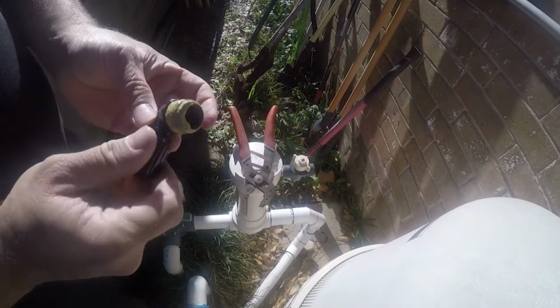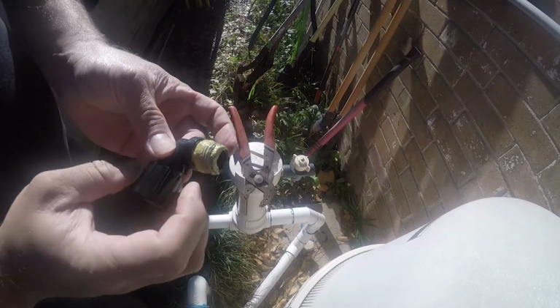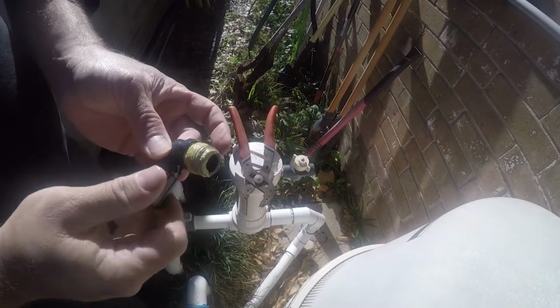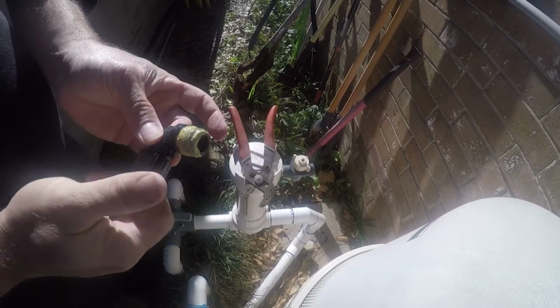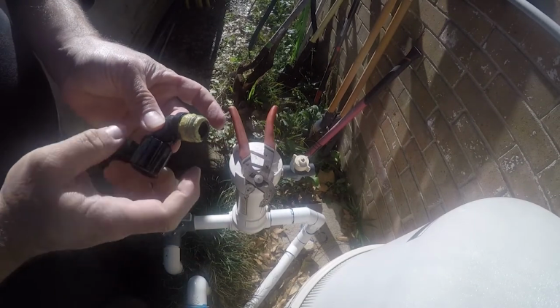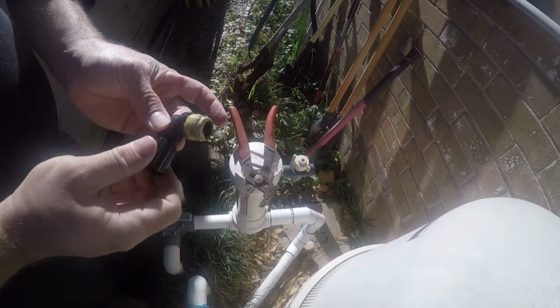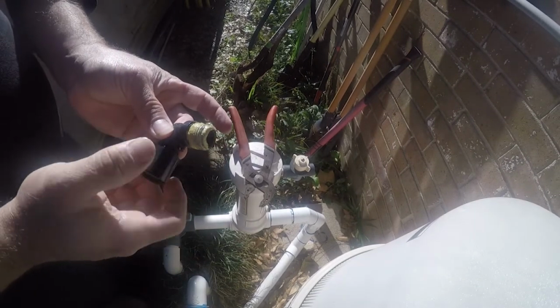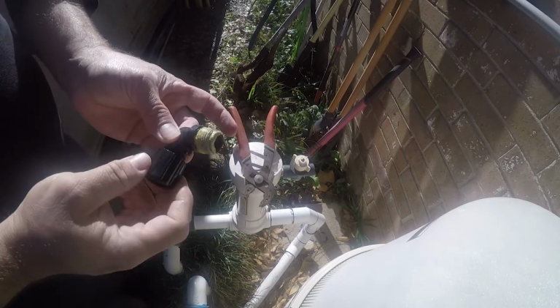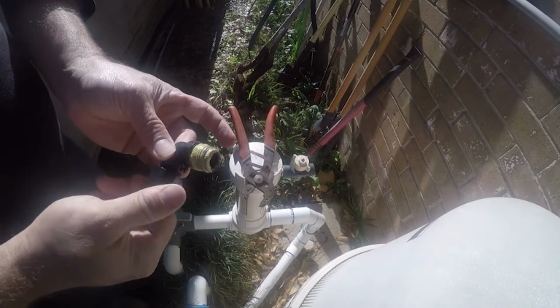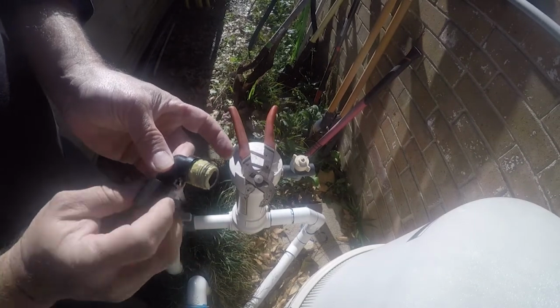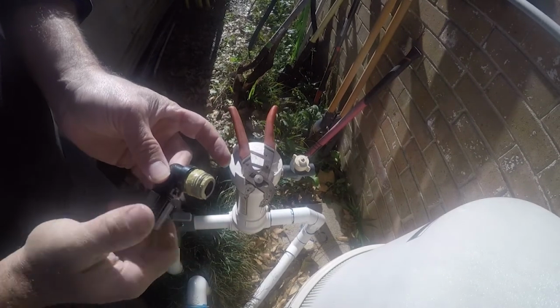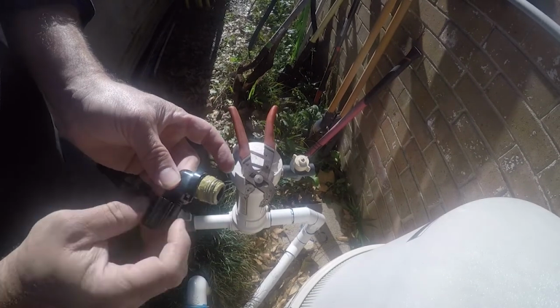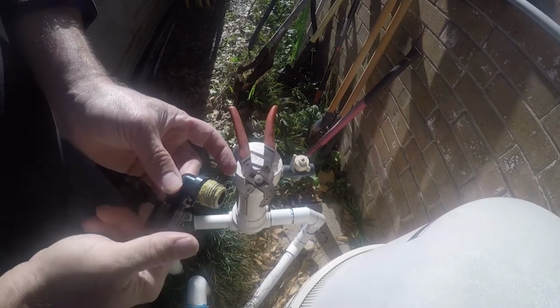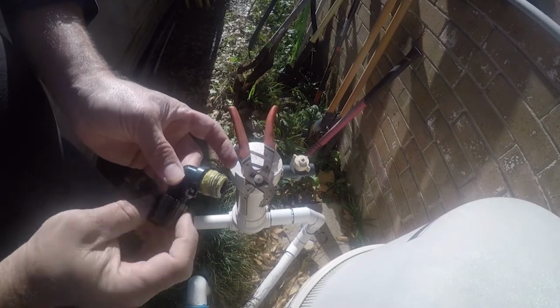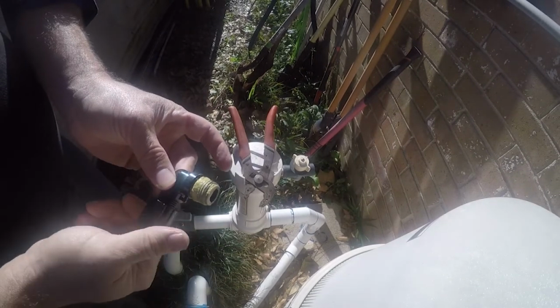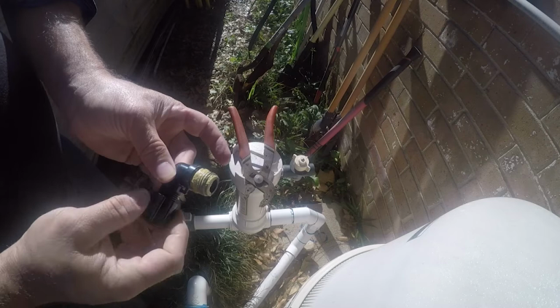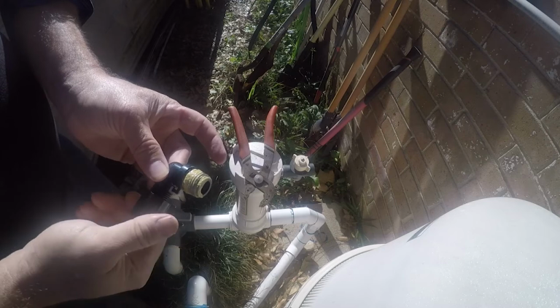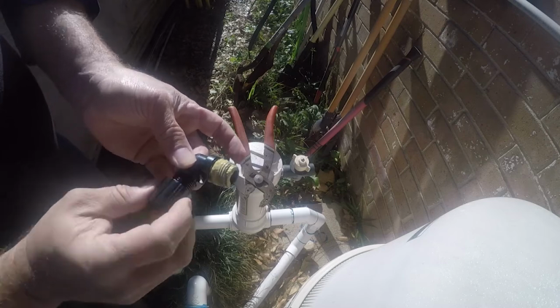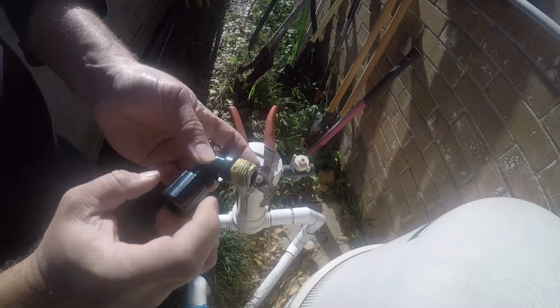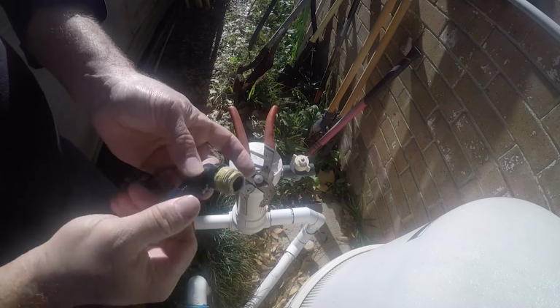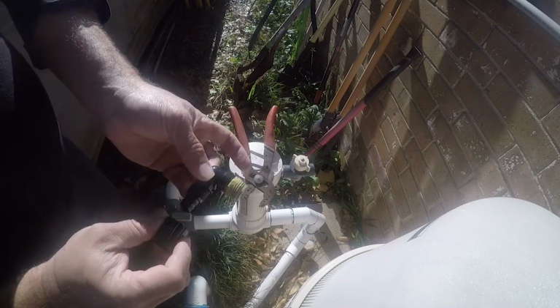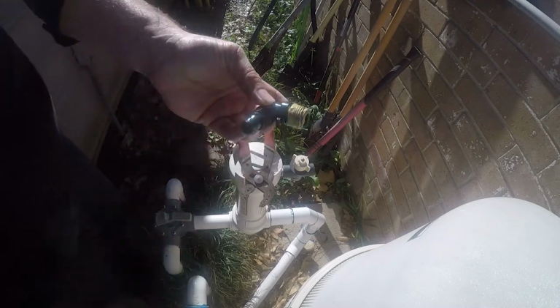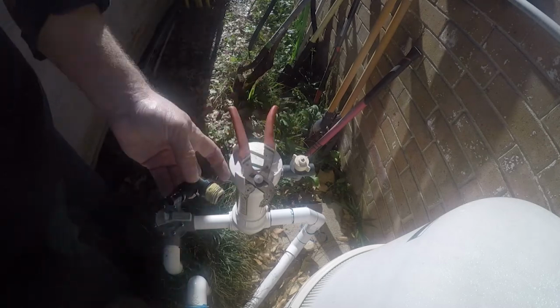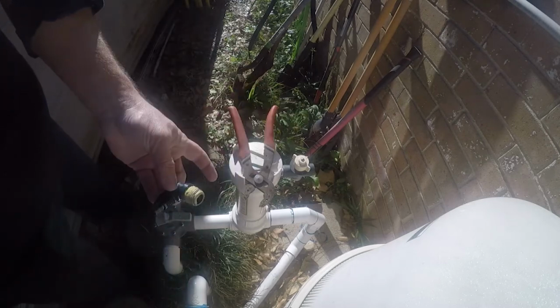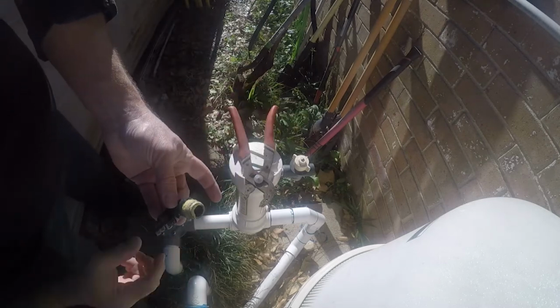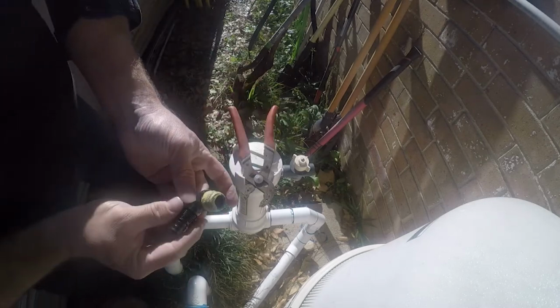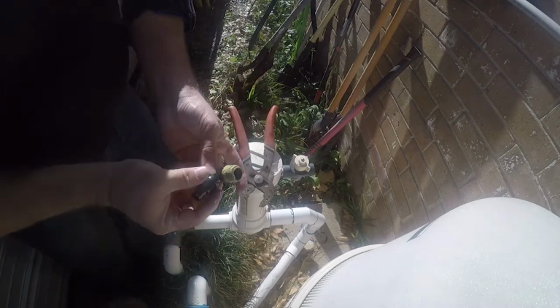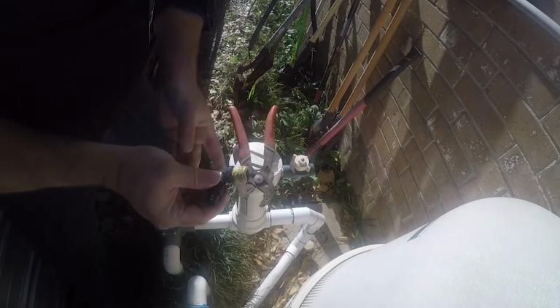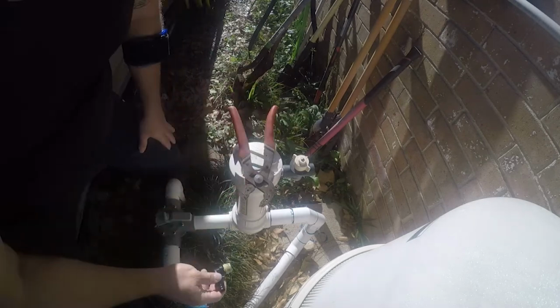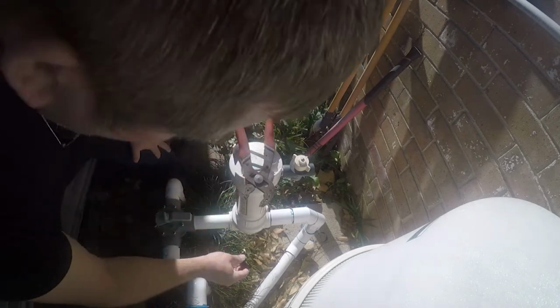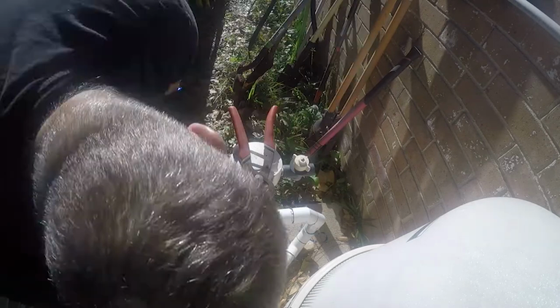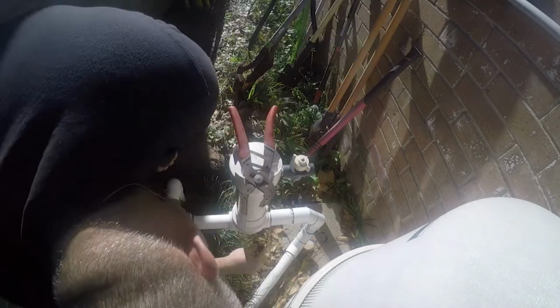I was able to get the replacement parts on Amazon. I think these were $9 a piece and the hose was $12. I'll put links in the description.